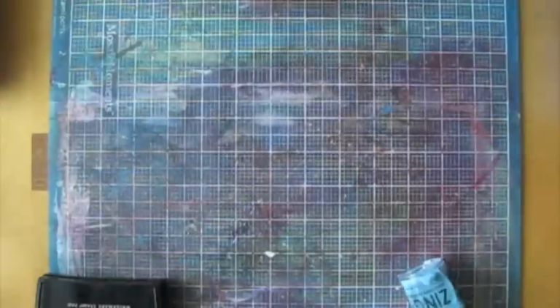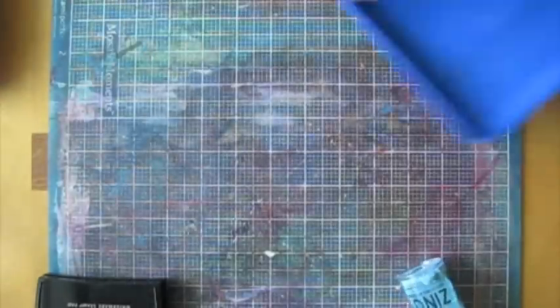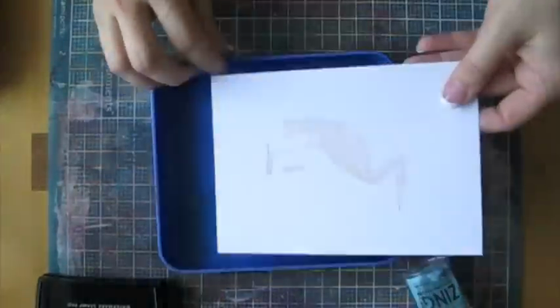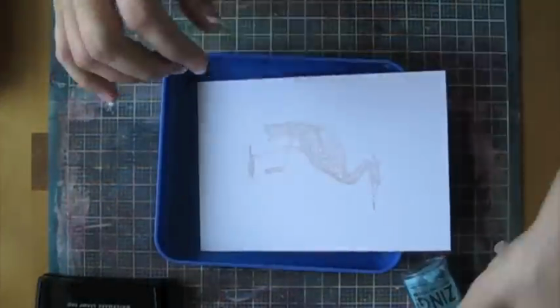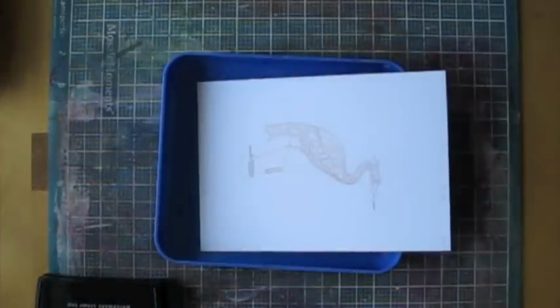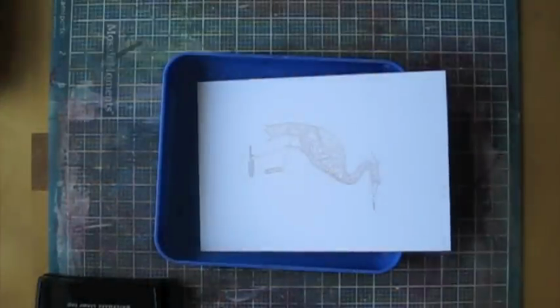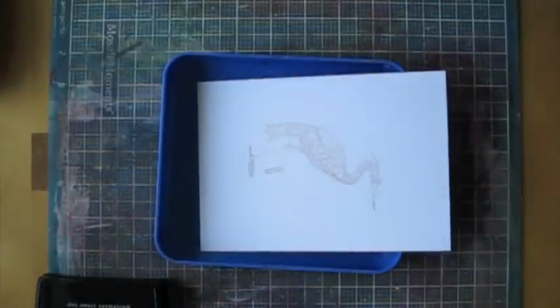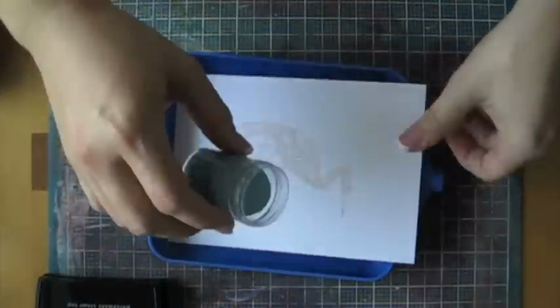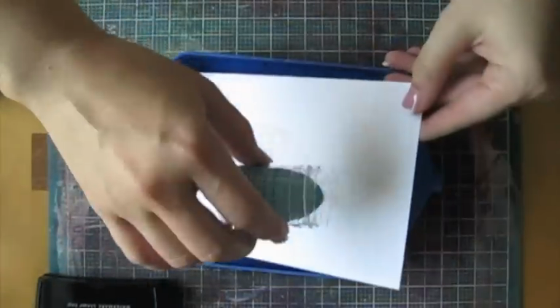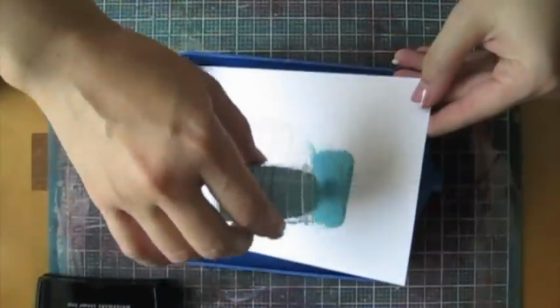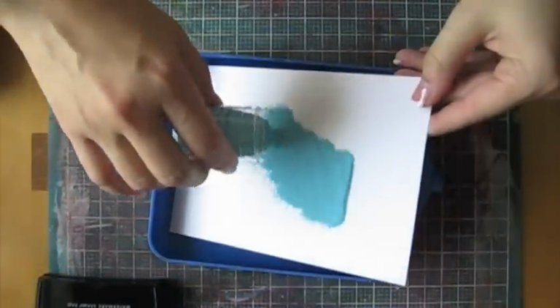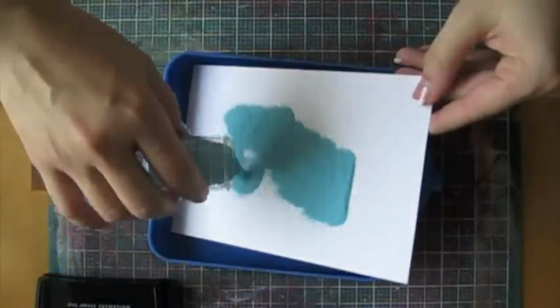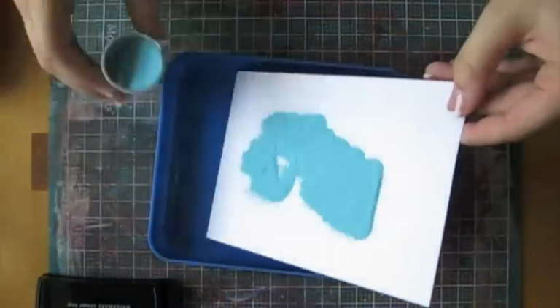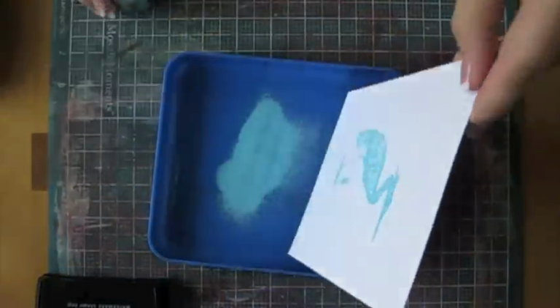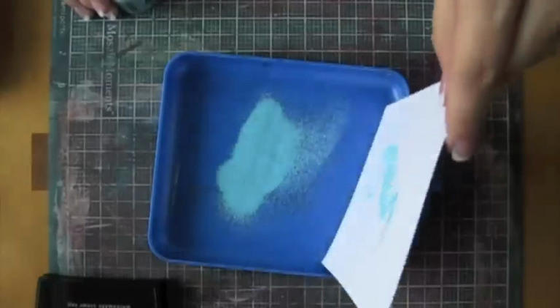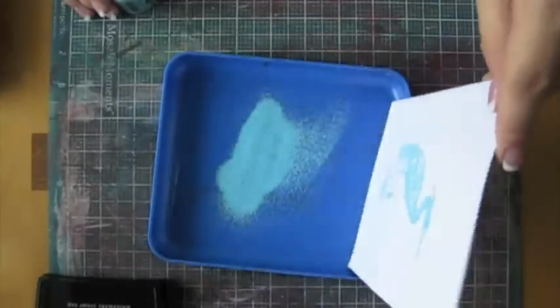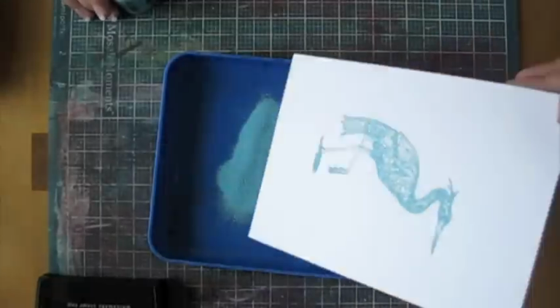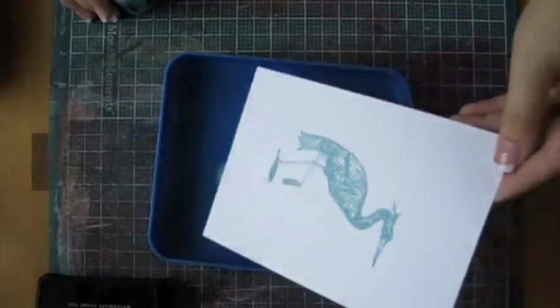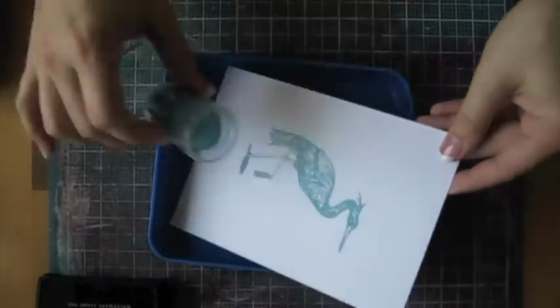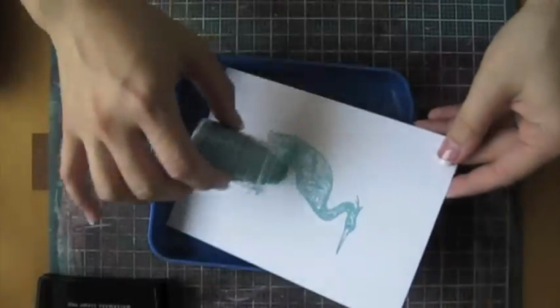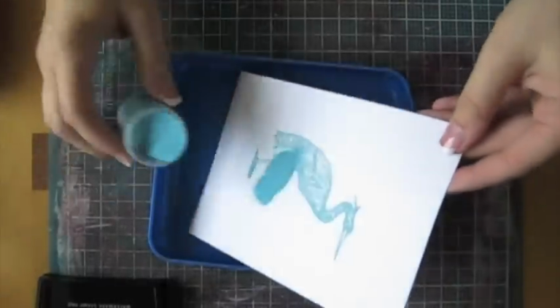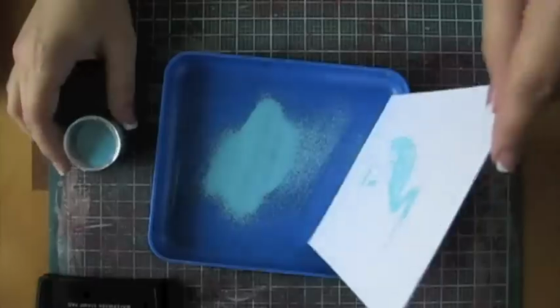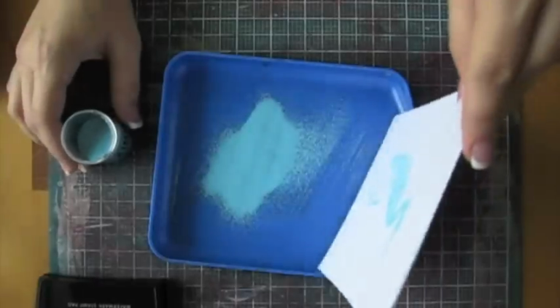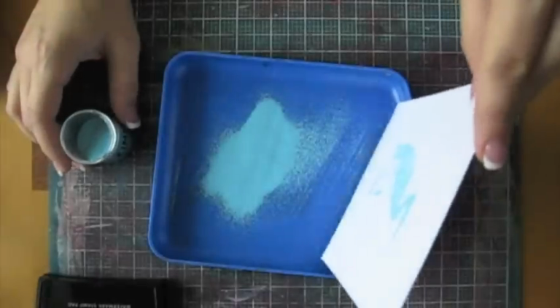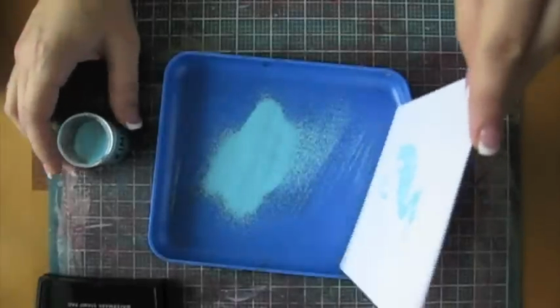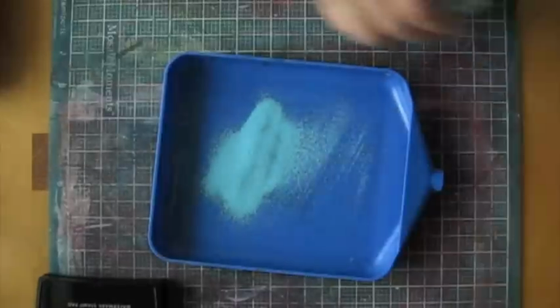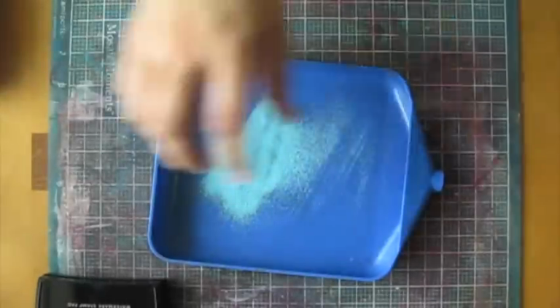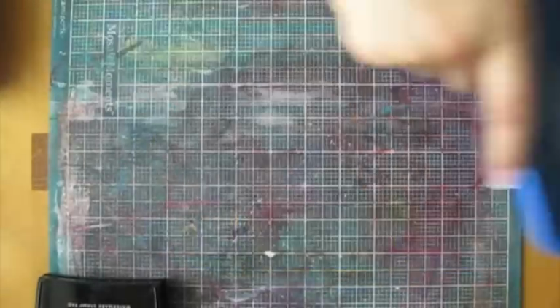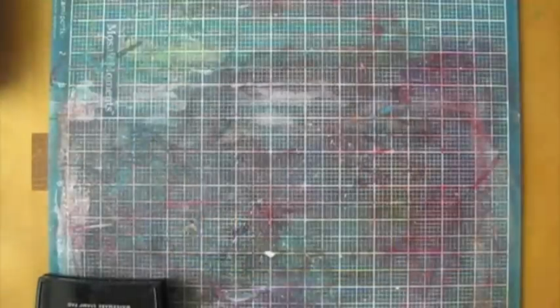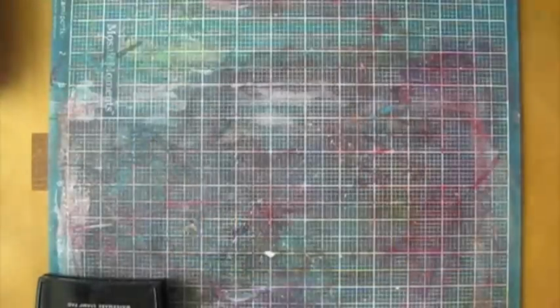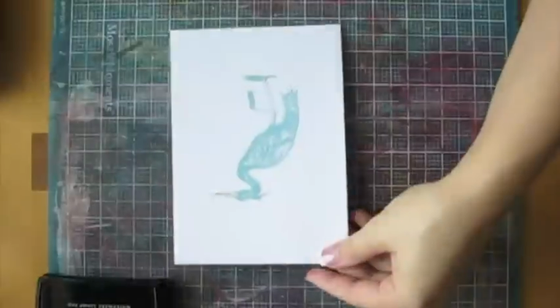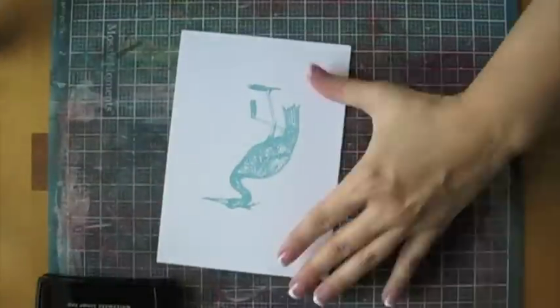You're going to generously apply the embossing powder to ensure your image is completely covered. You're going to tap off all excess powder and then put the rest back into the container so nothing will be wasted.